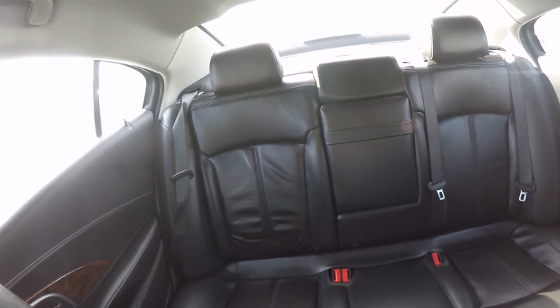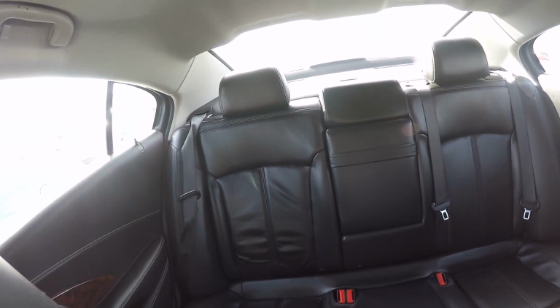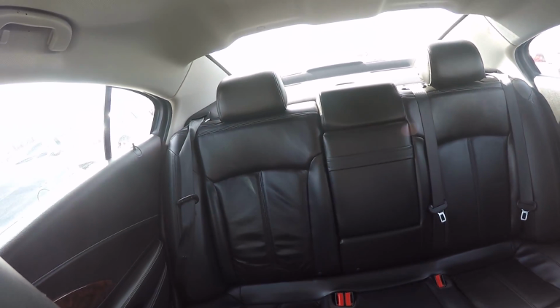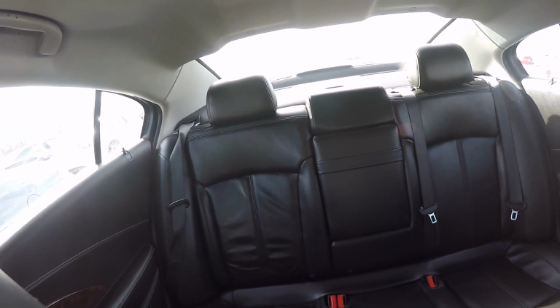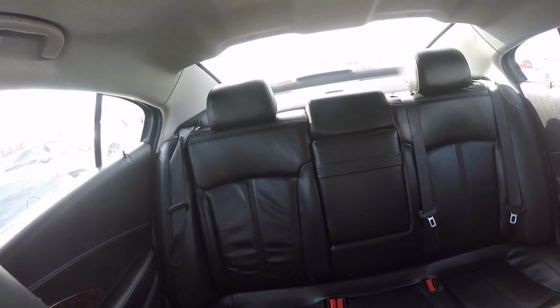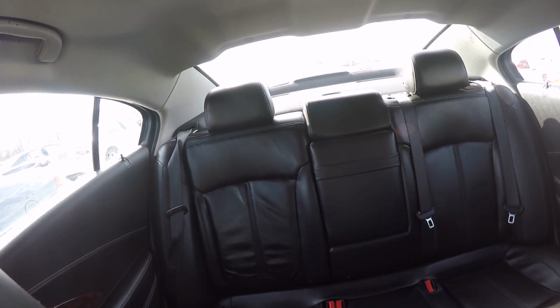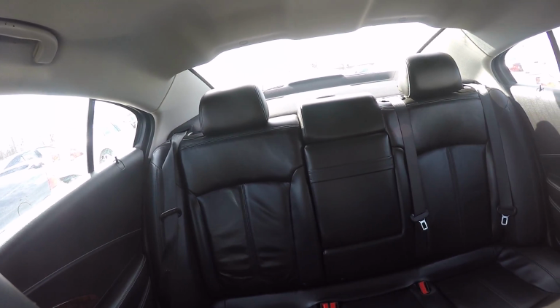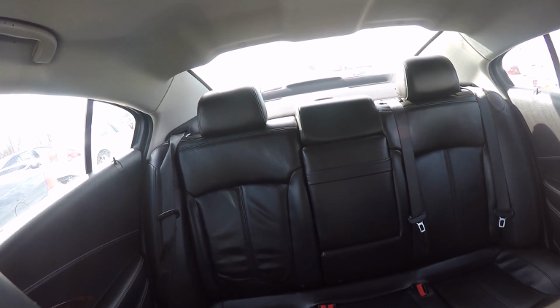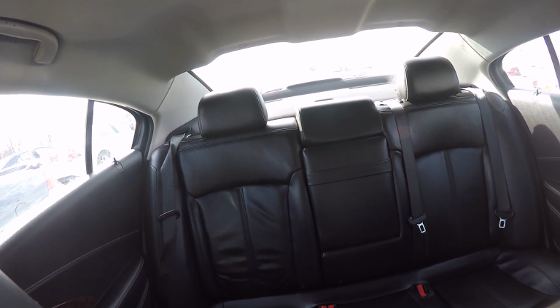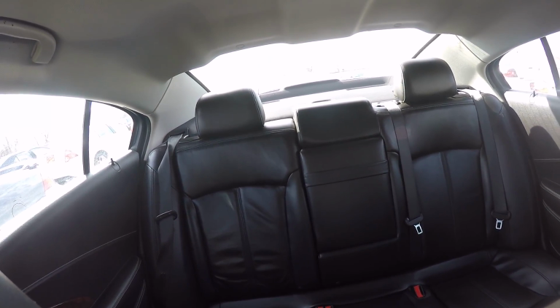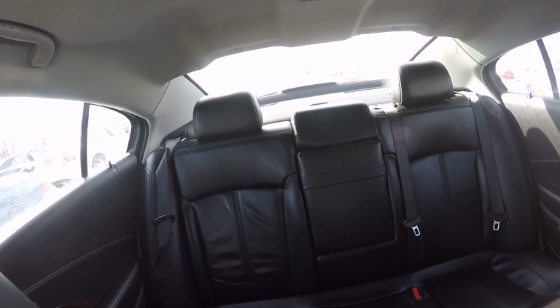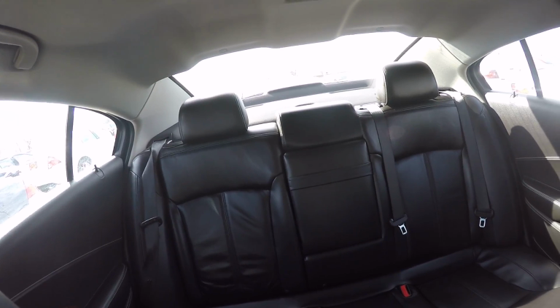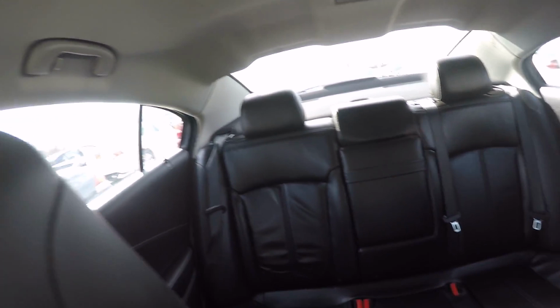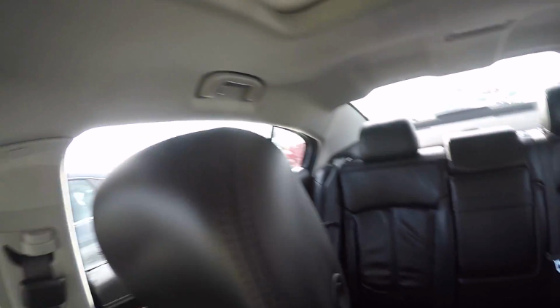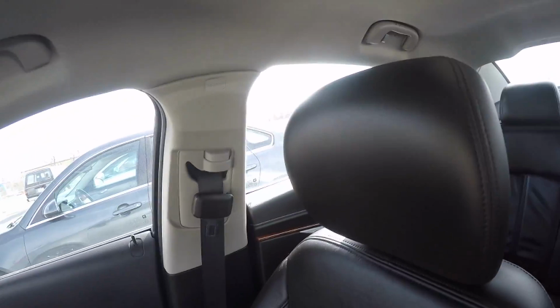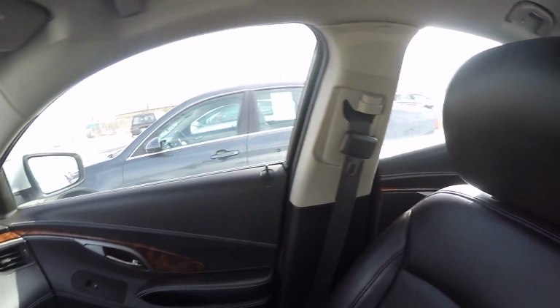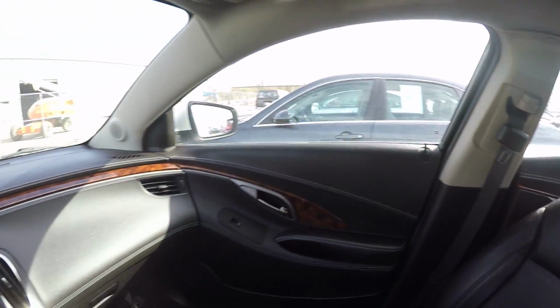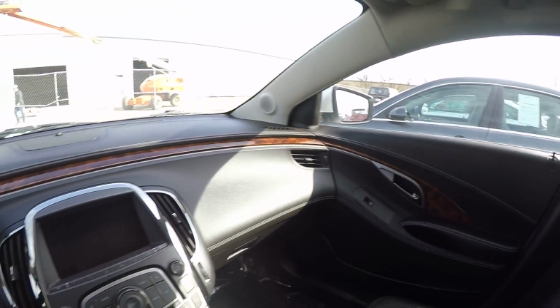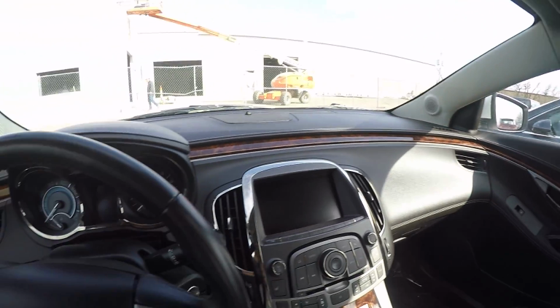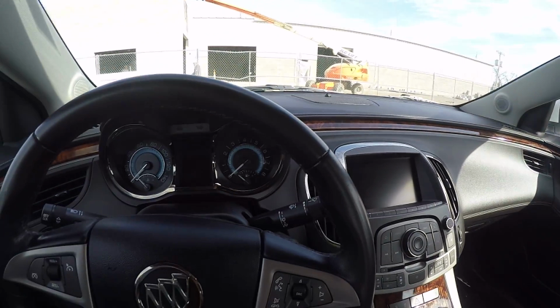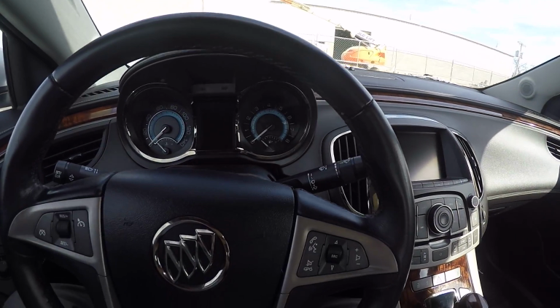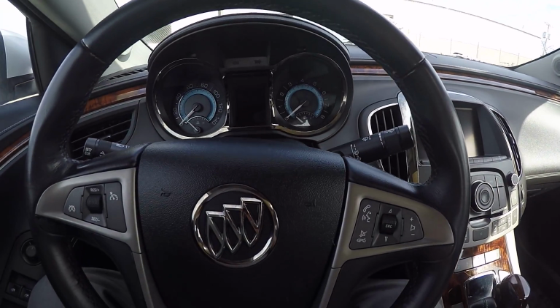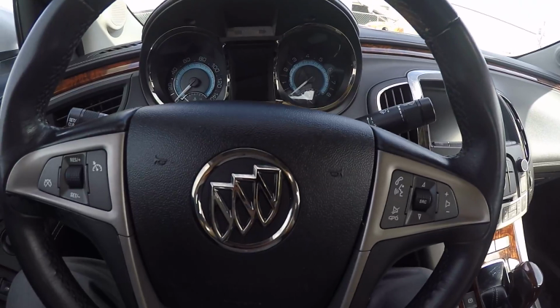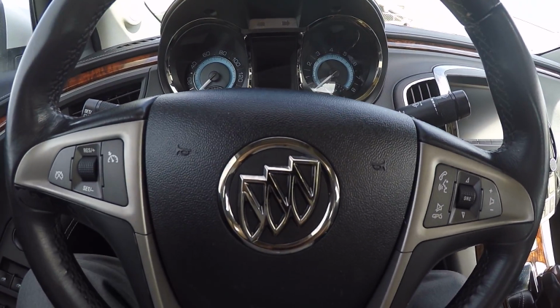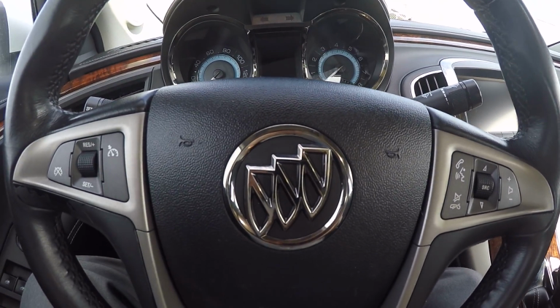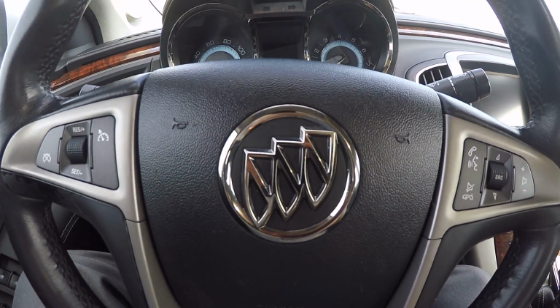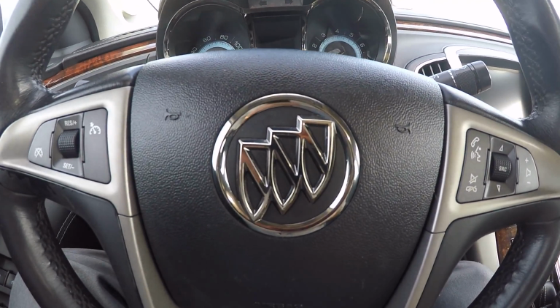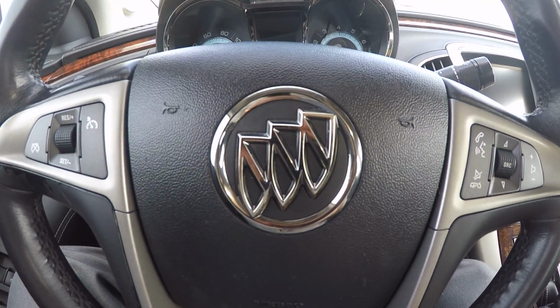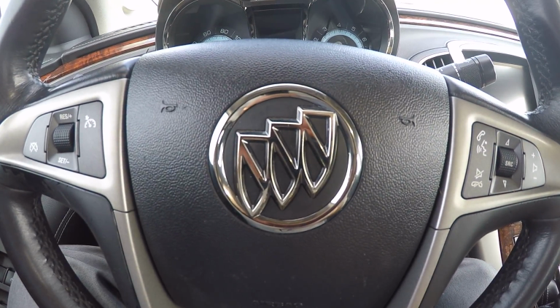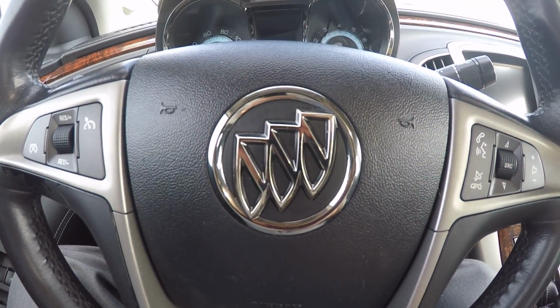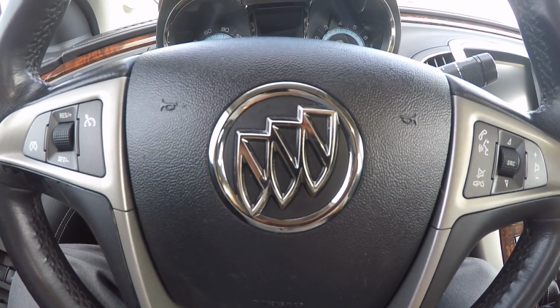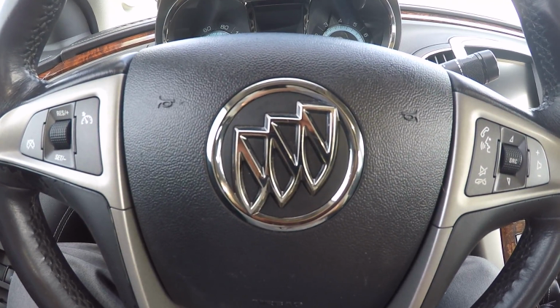All around a very nice car. Again, black leather interior, nice and clean. No rips, stains, tears or burns. No funky smells. All around a very nice 2012 Buick LaCrosse. Come see me, Zach Smith, at Paul Sherry. Check it out on the web at SherryChrysler.com.